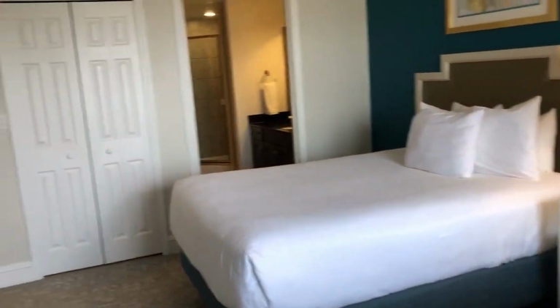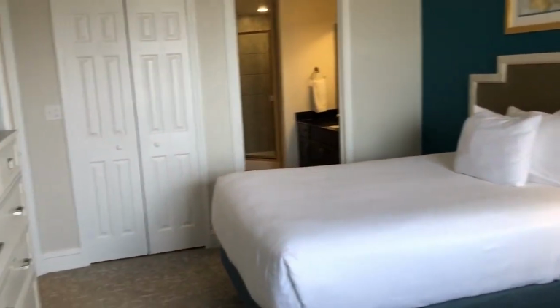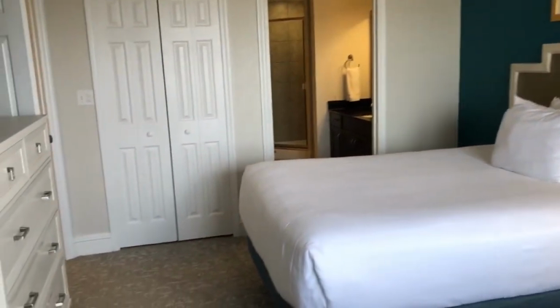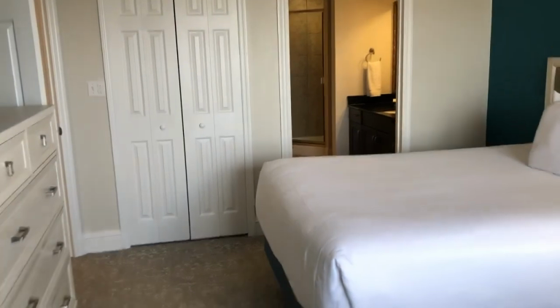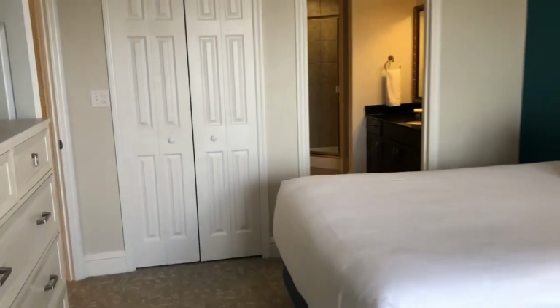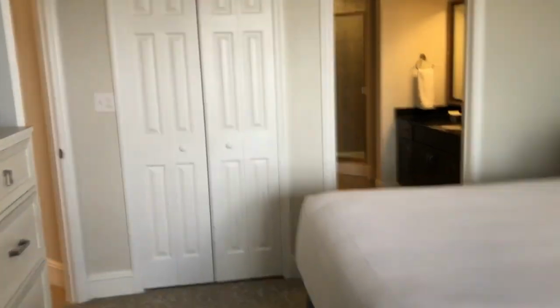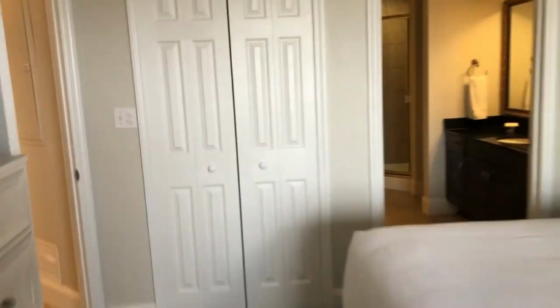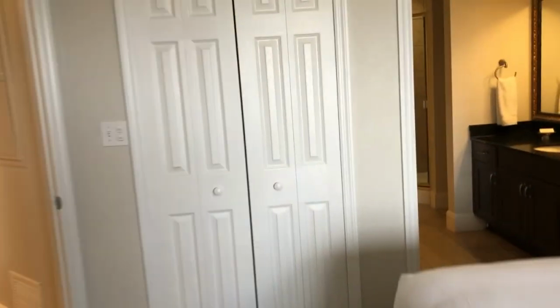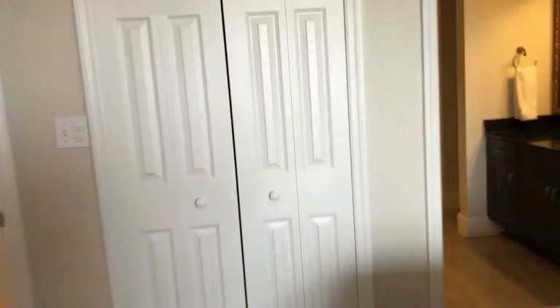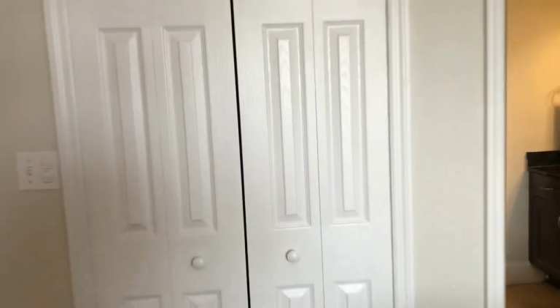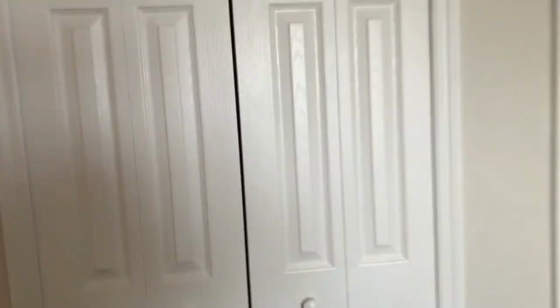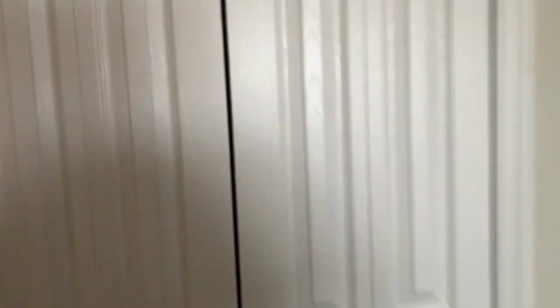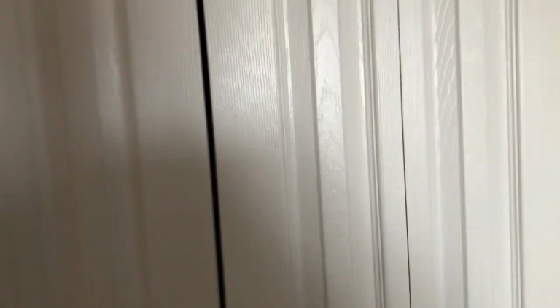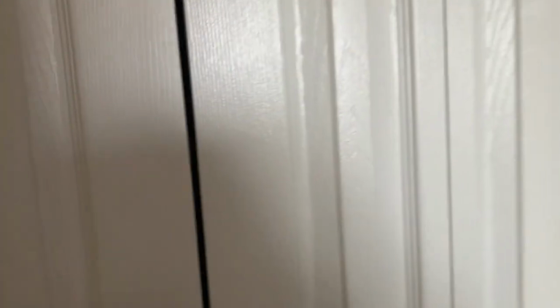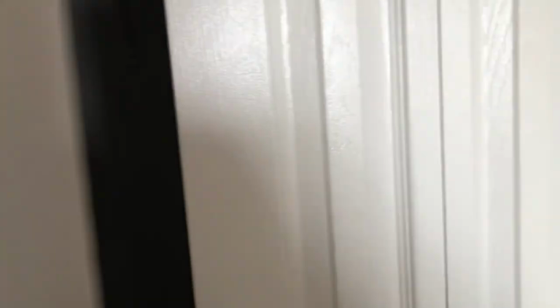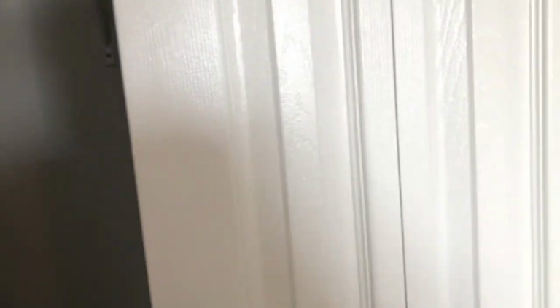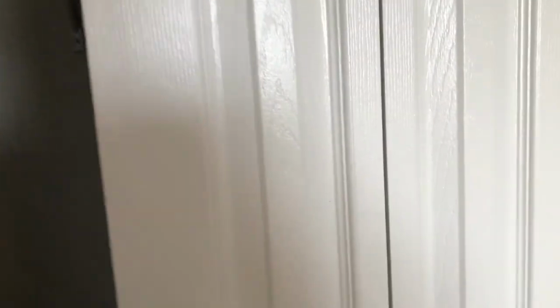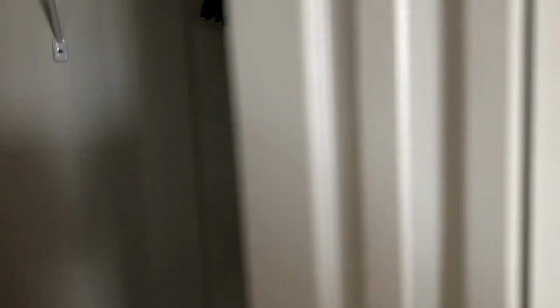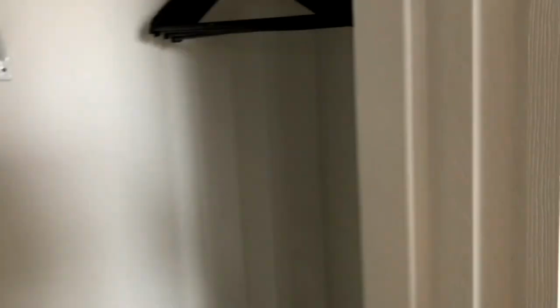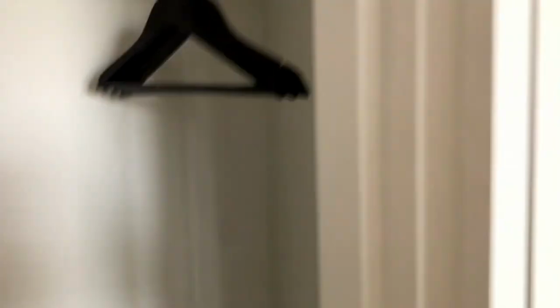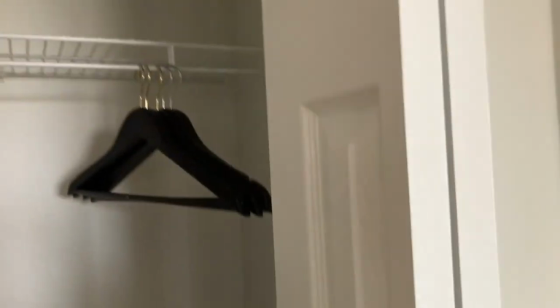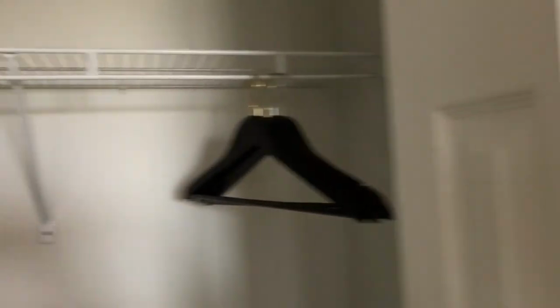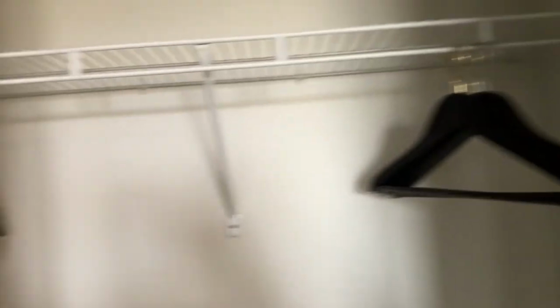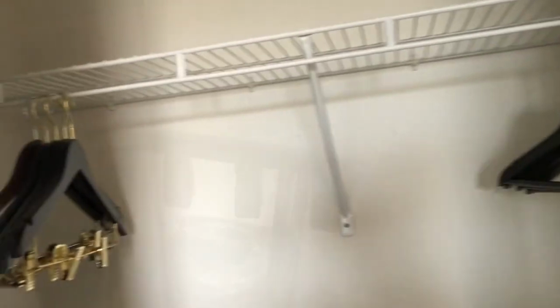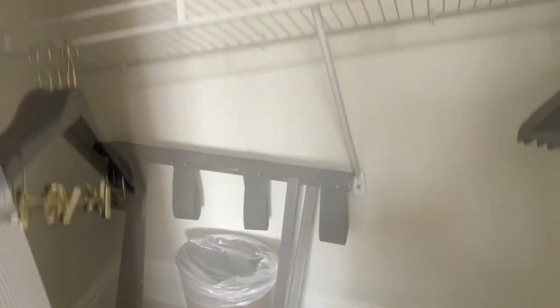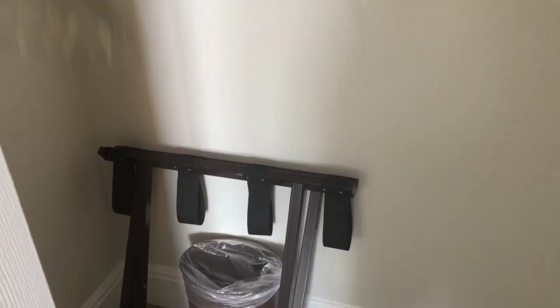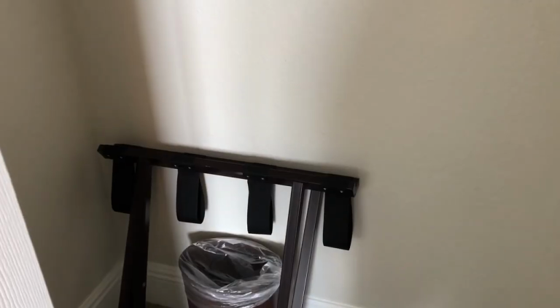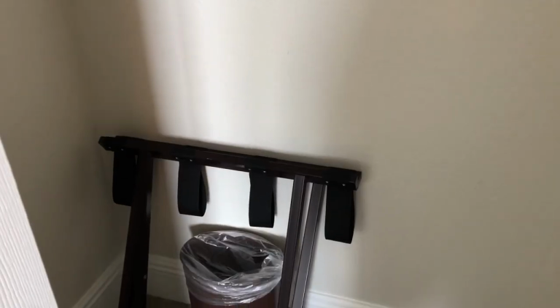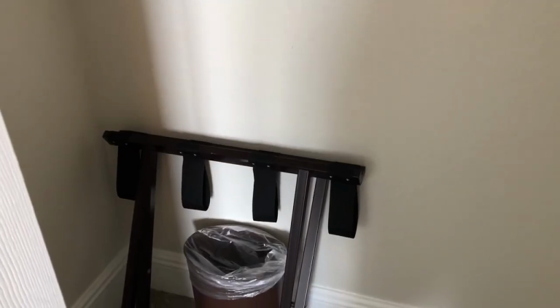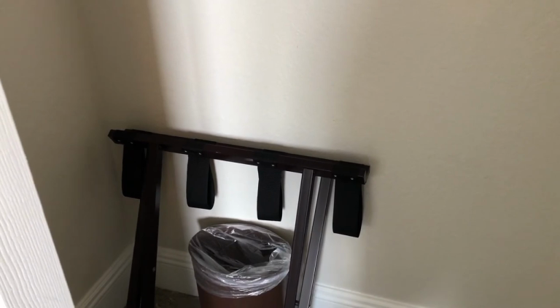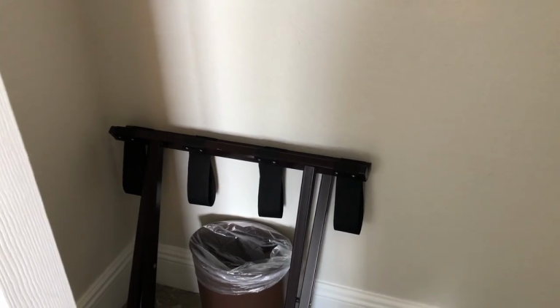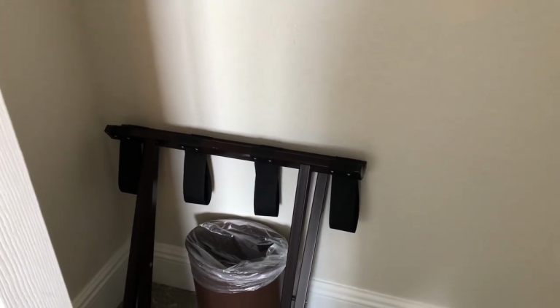We also have a closet — a nice size closet with hangers and a luggage holder.